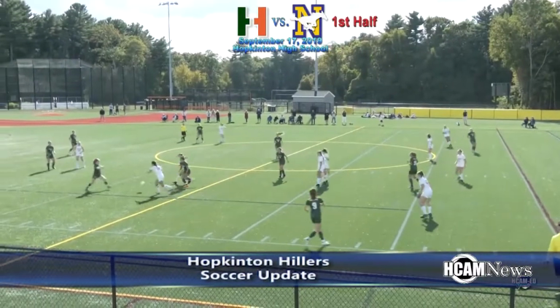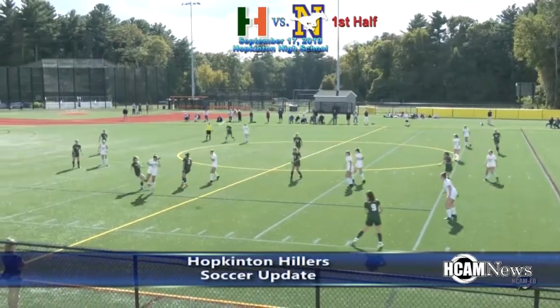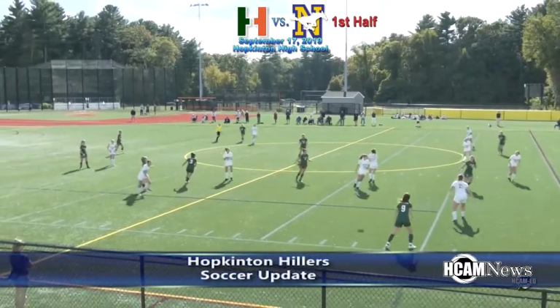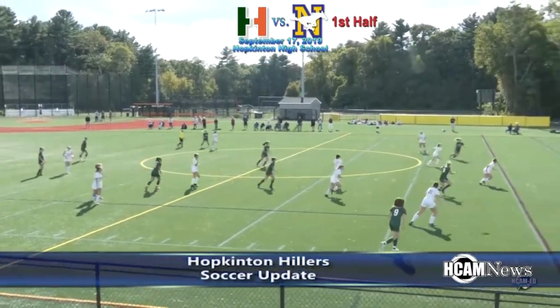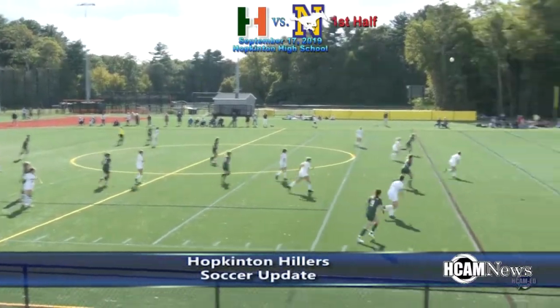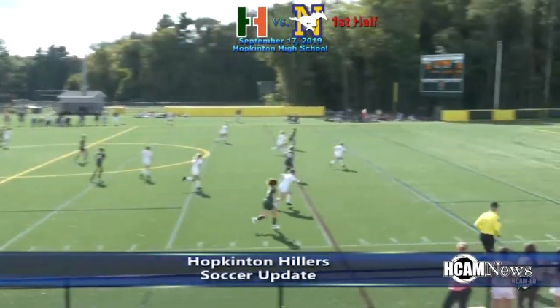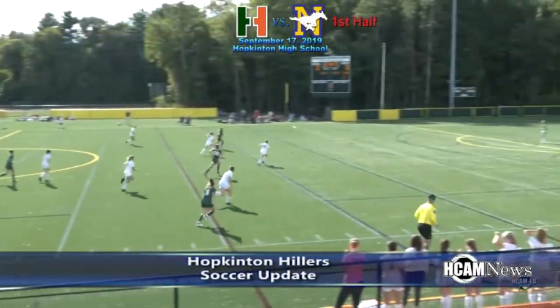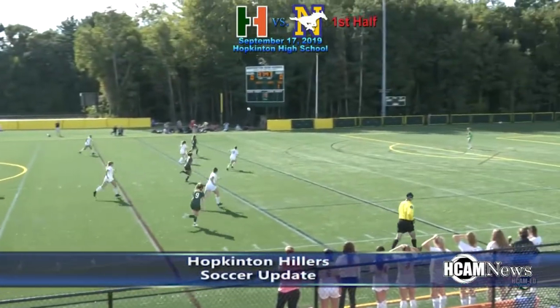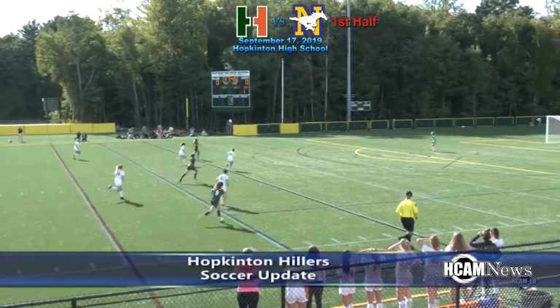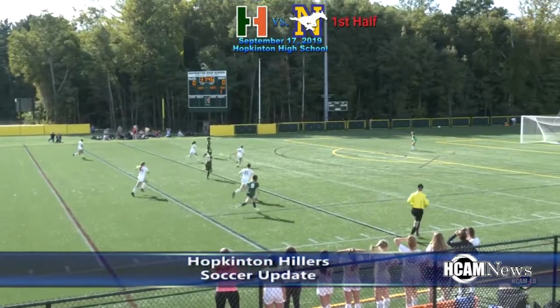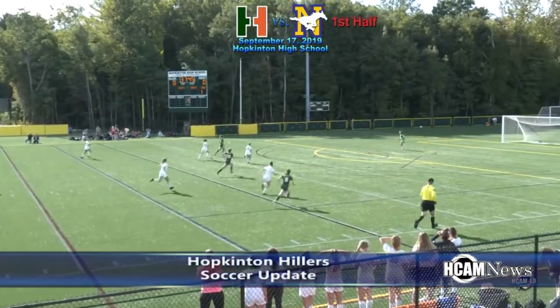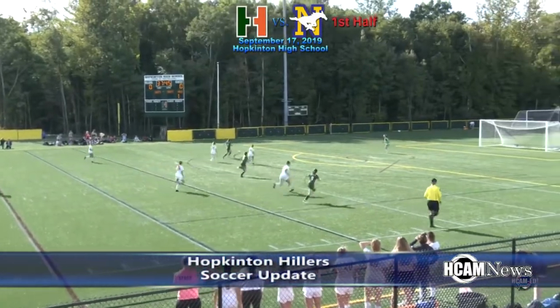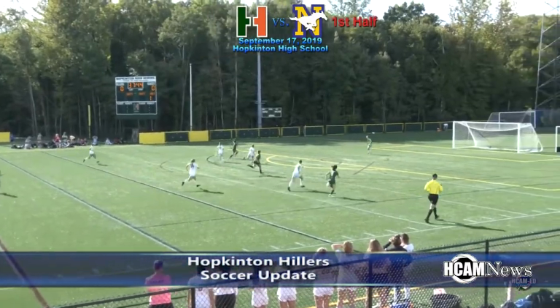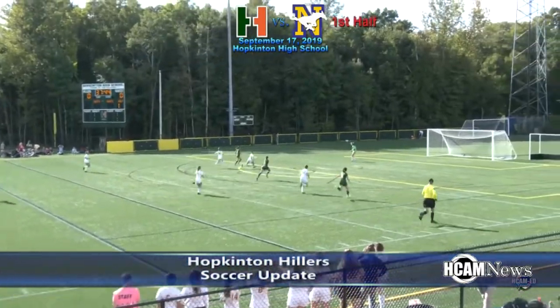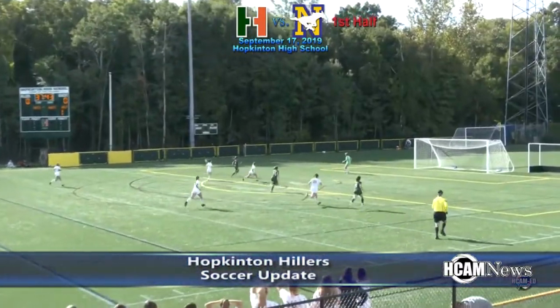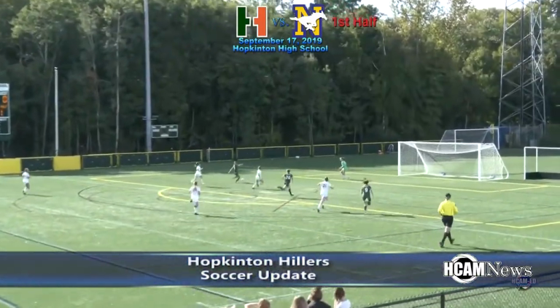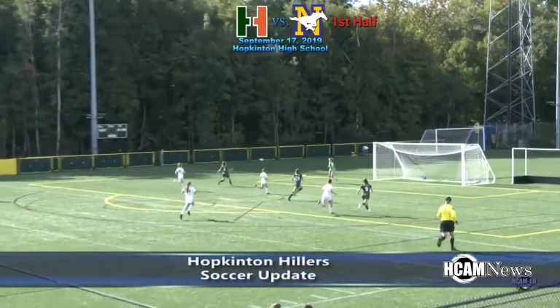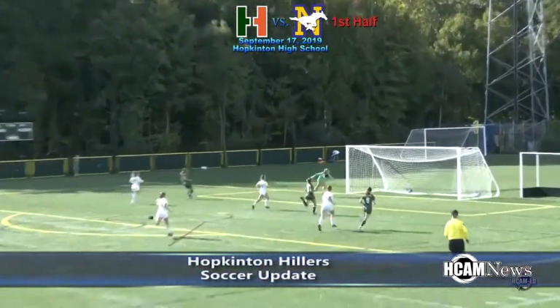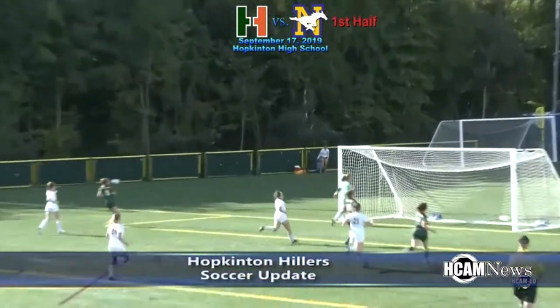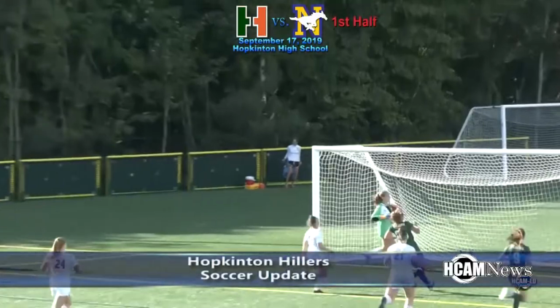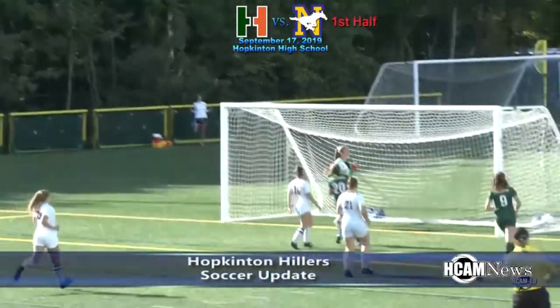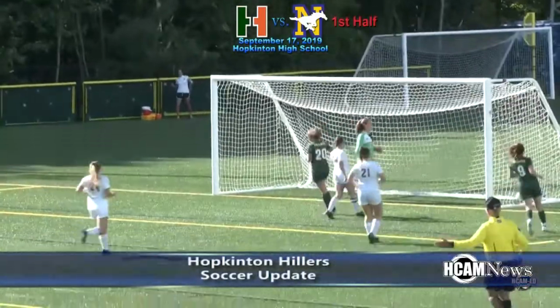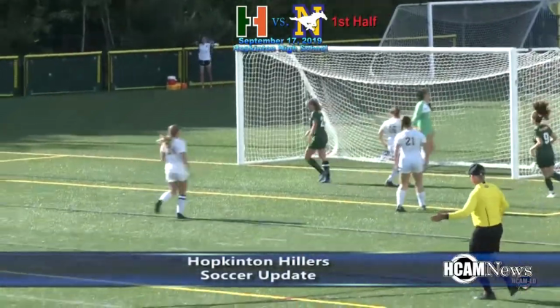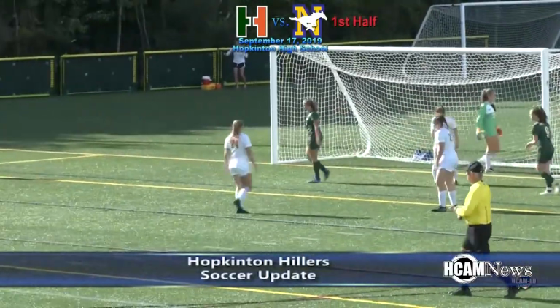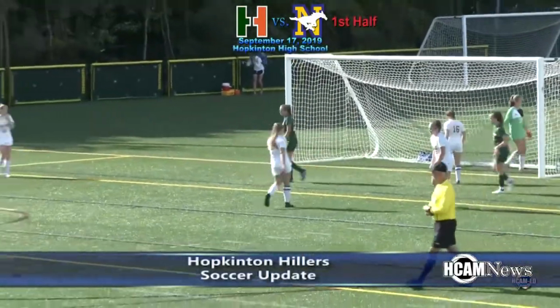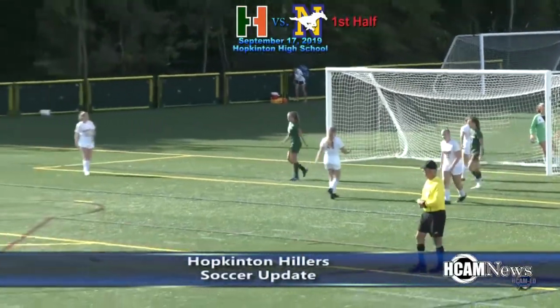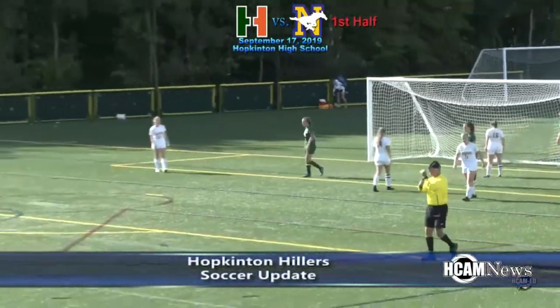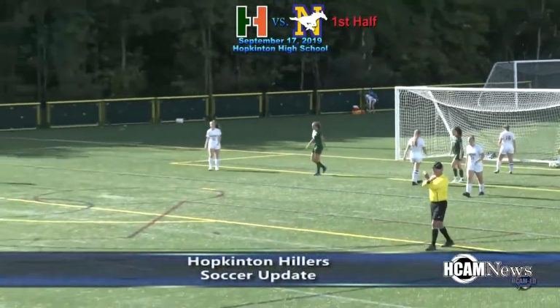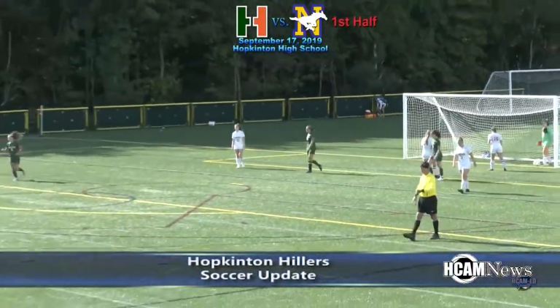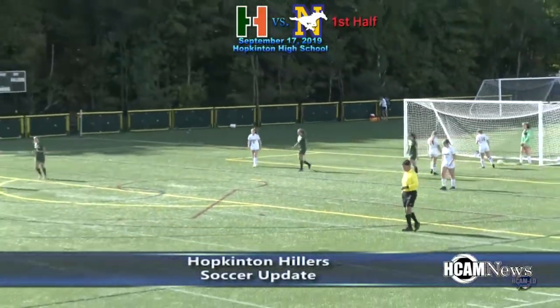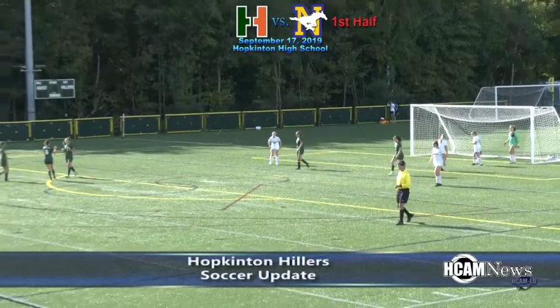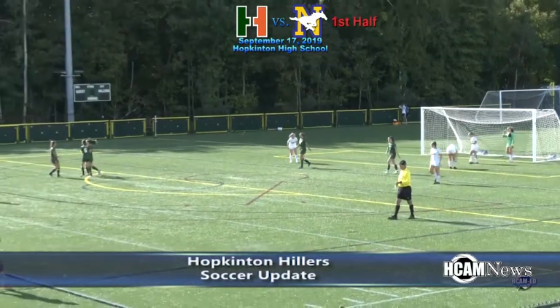On September 17th, the Hillers hosted Norwood and took control early. Delaney Mick with the chip — rushing in — shot — Goal, Hillers! Coming at 2:20 into the first half, Delaney Mick opens the scoring.